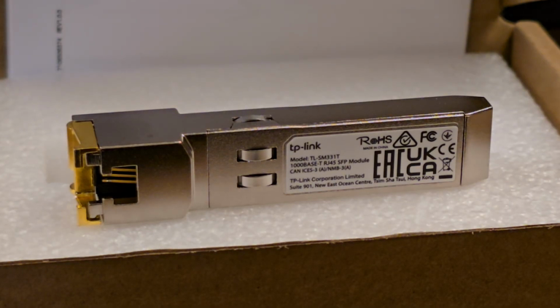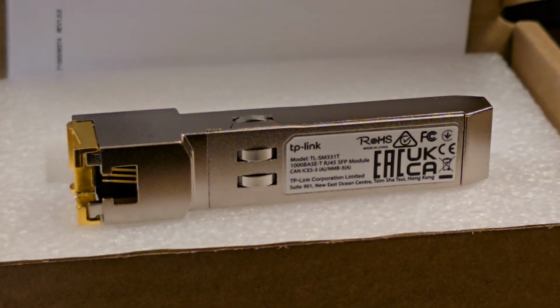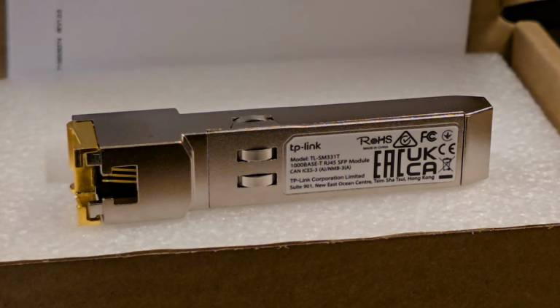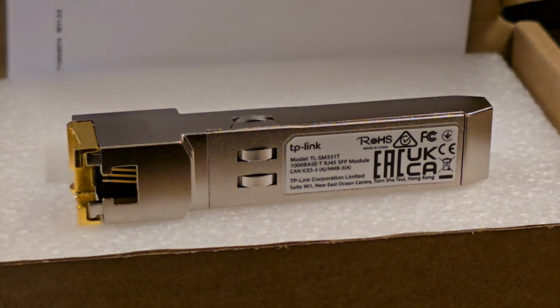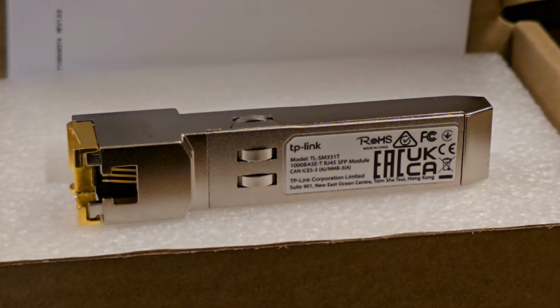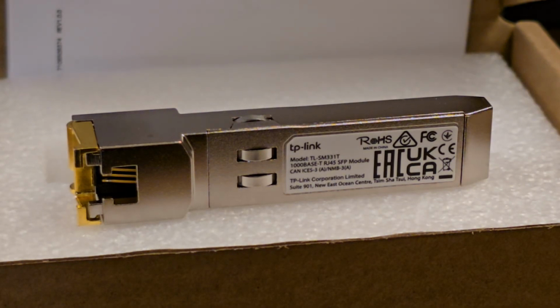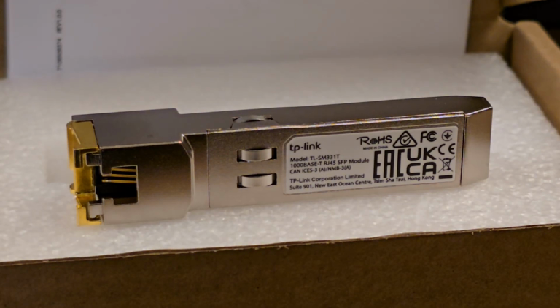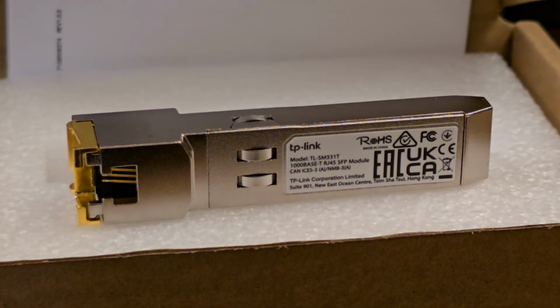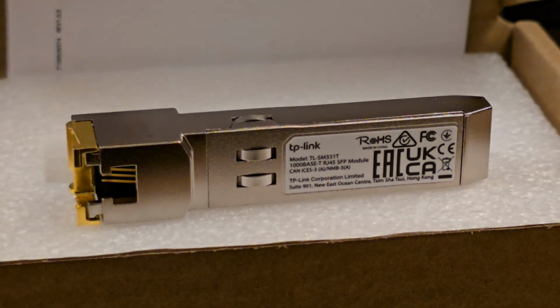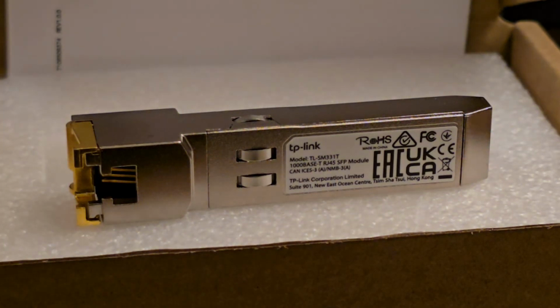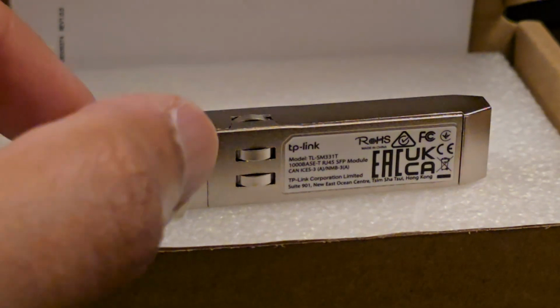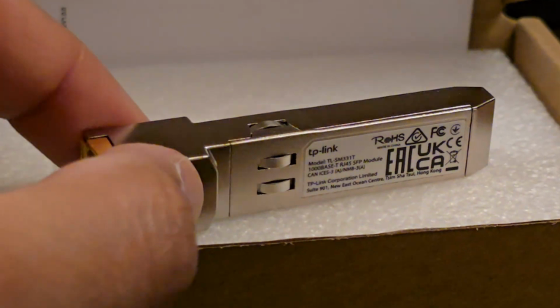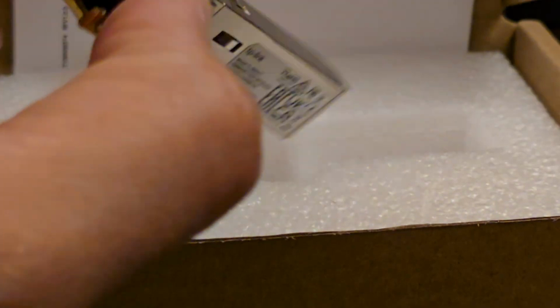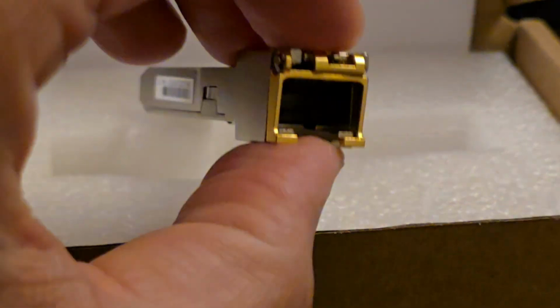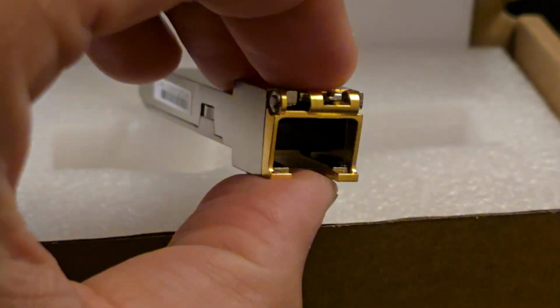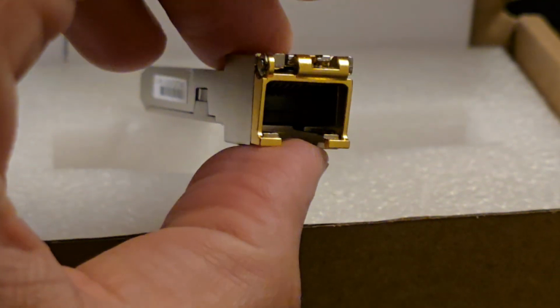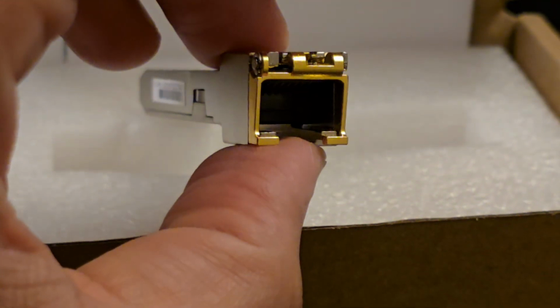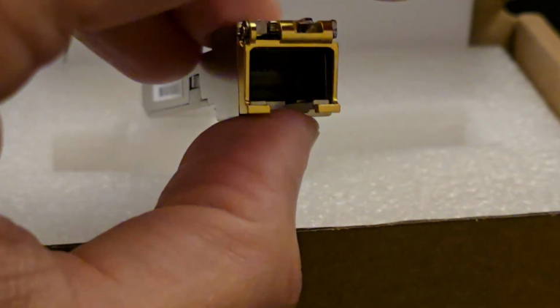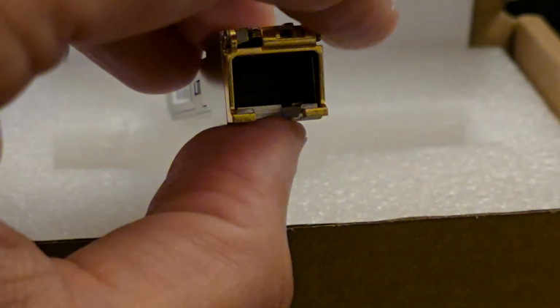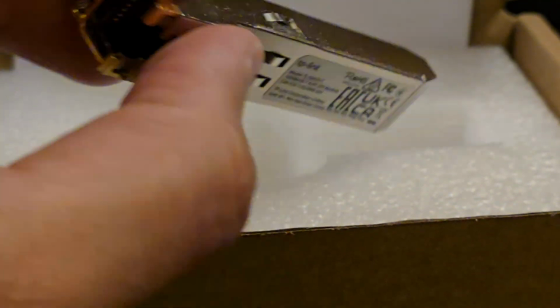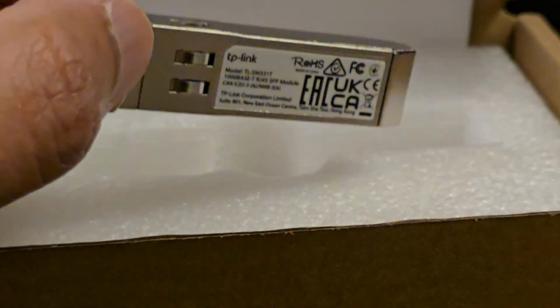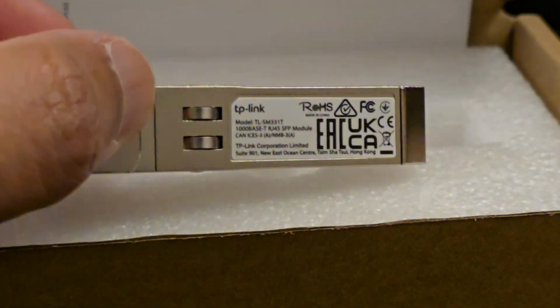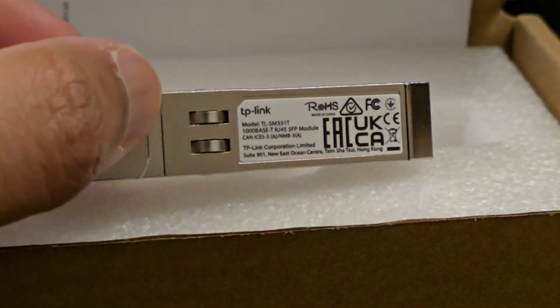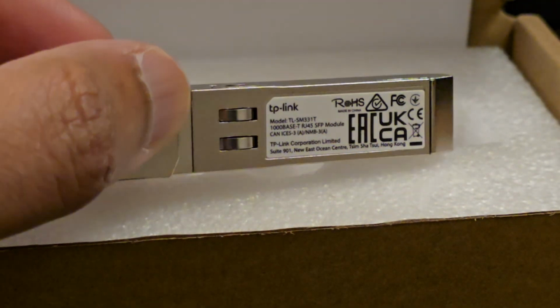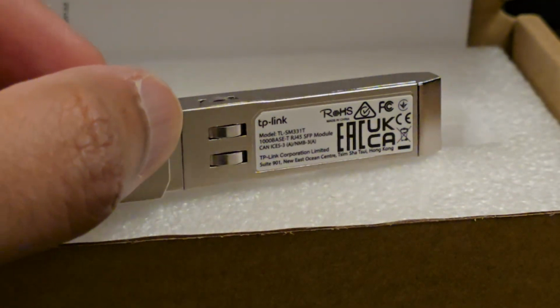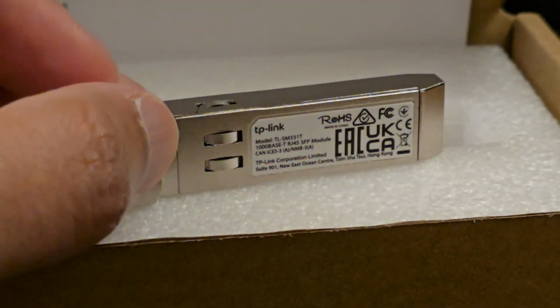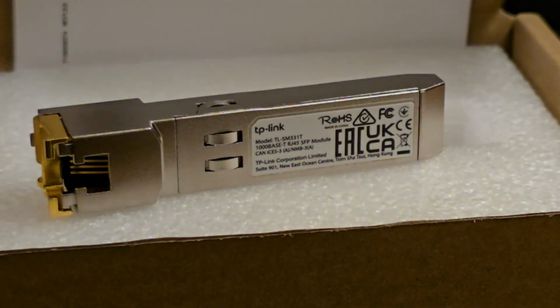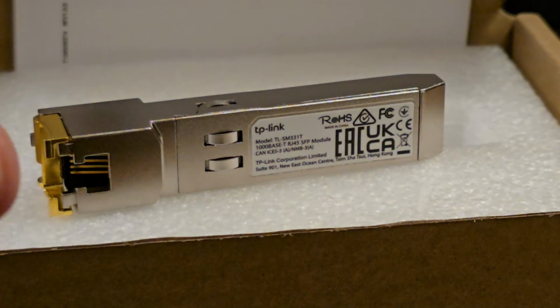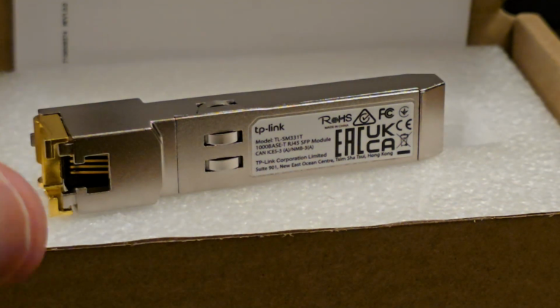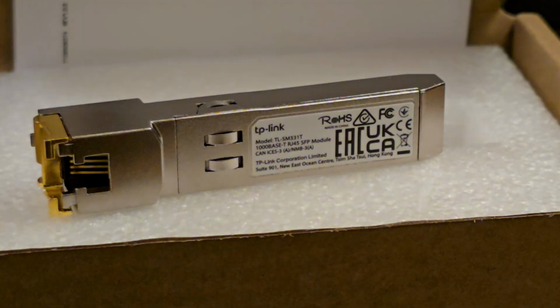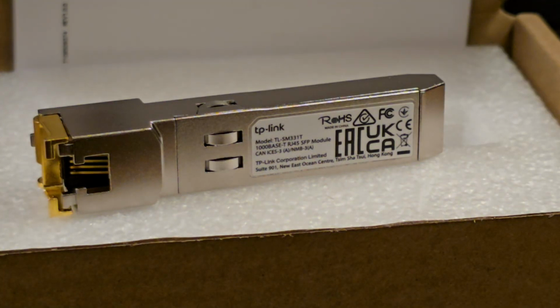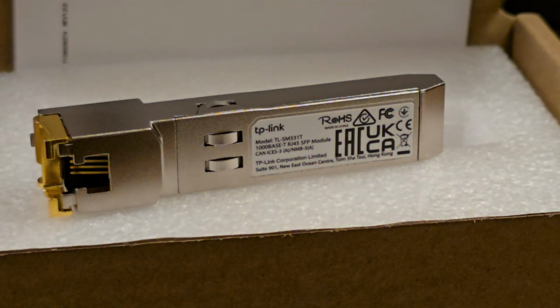This is the SFP connector from TP-Link. It's designed to work with RJ45 cables that plug directly into the SFP ports on many of their switches.